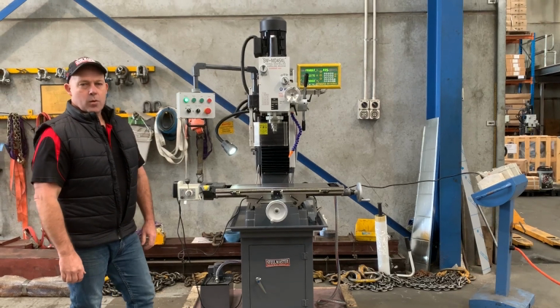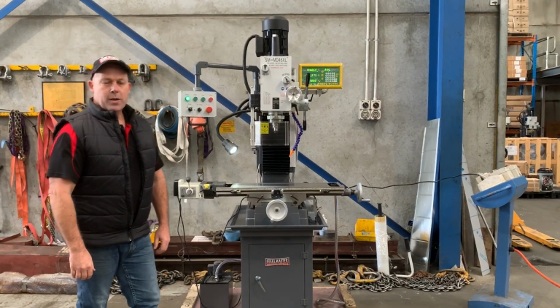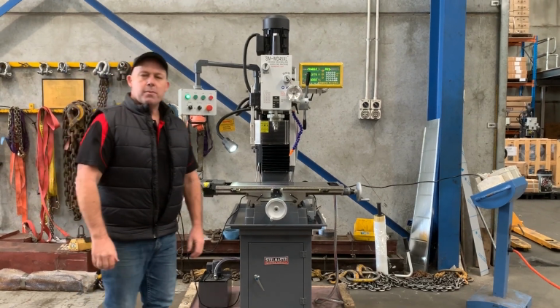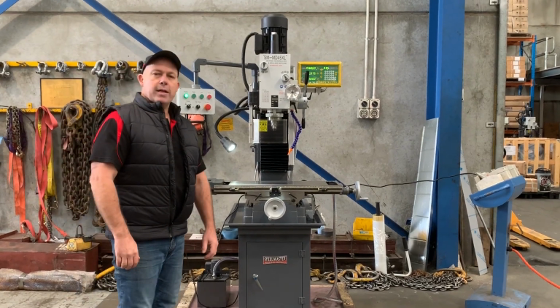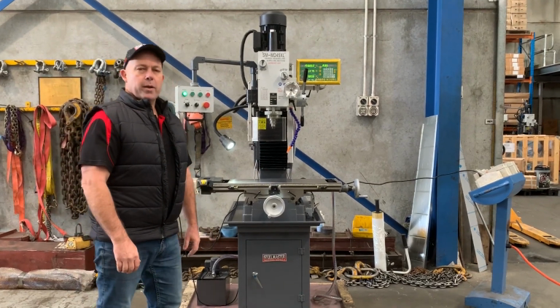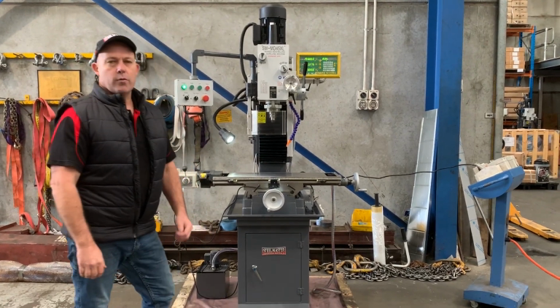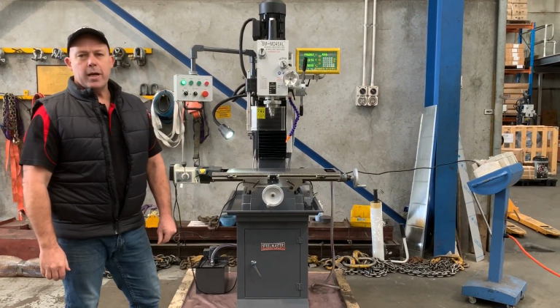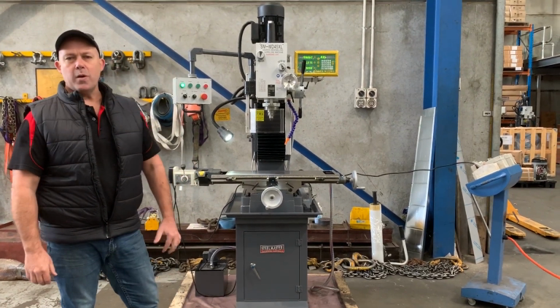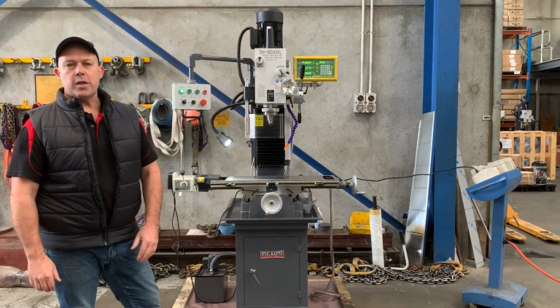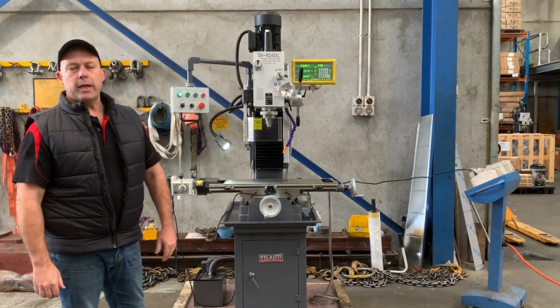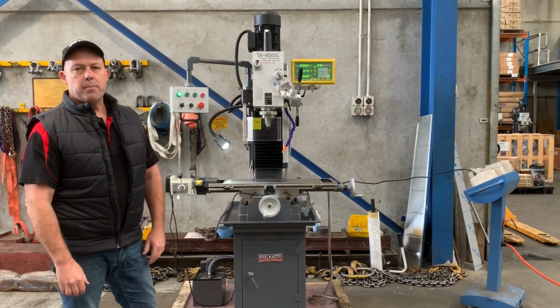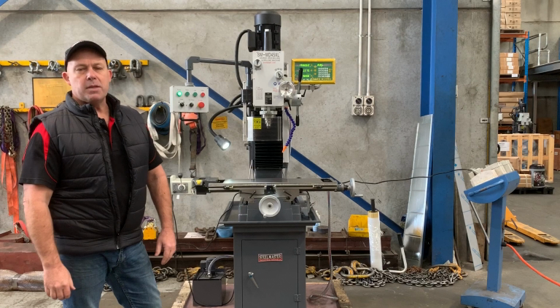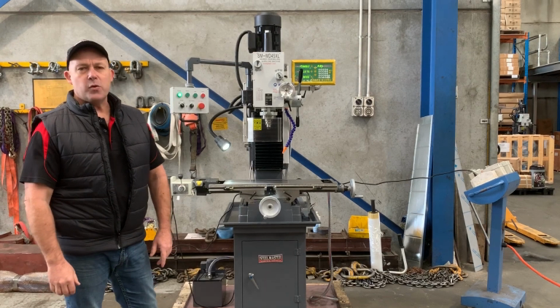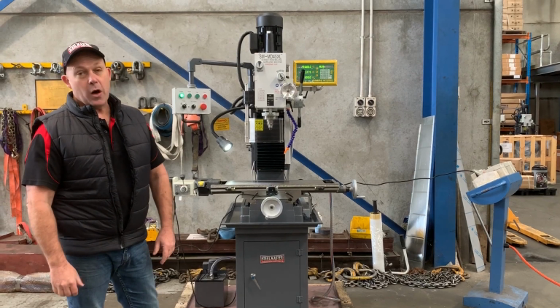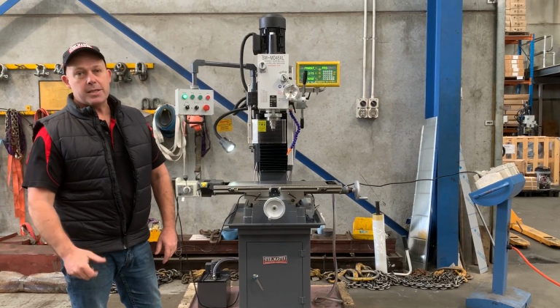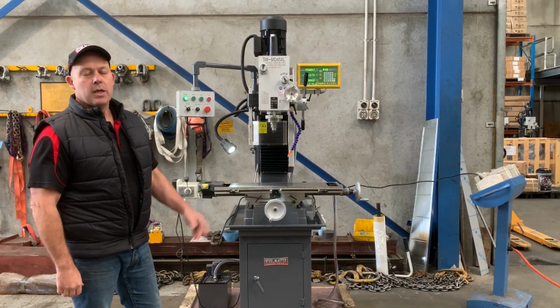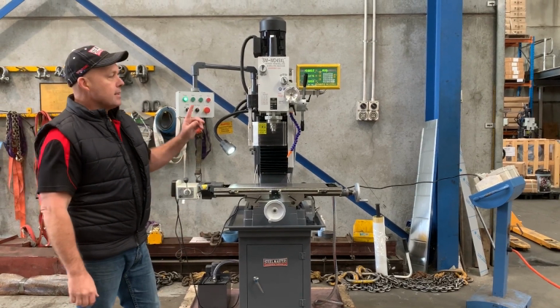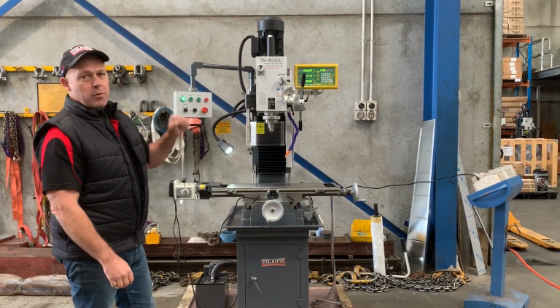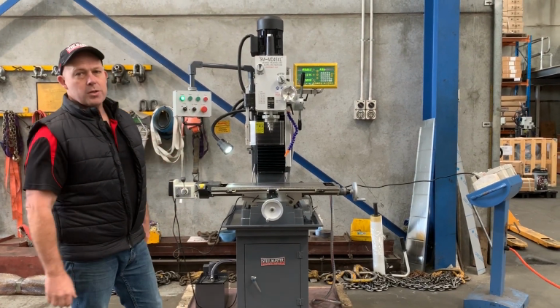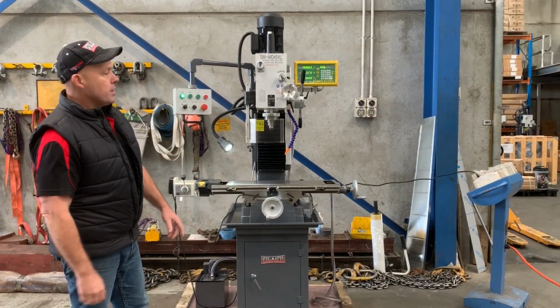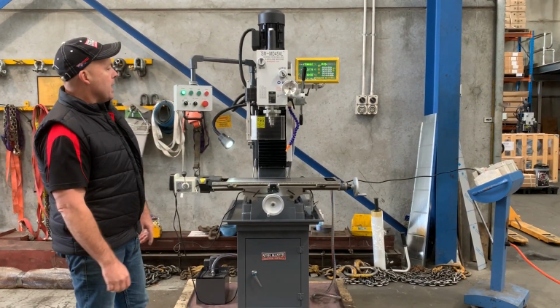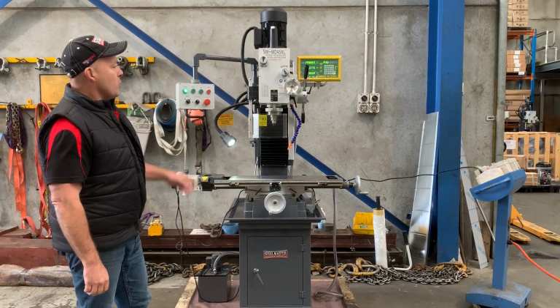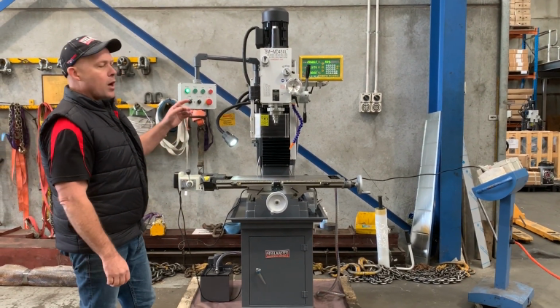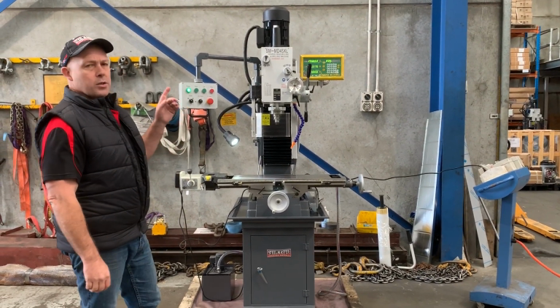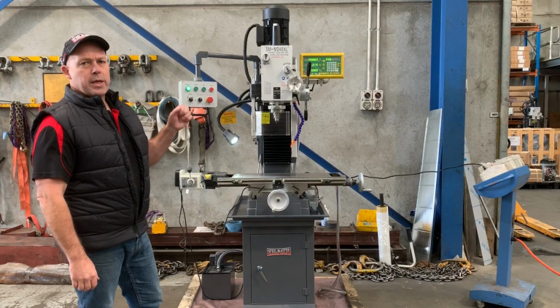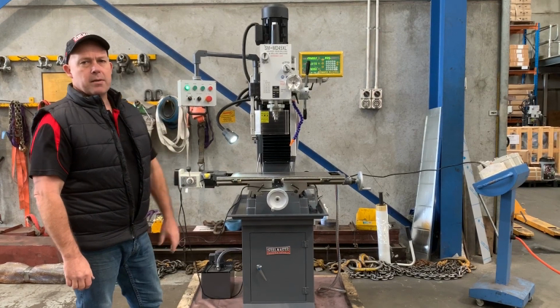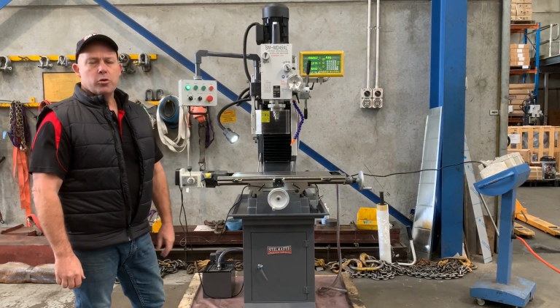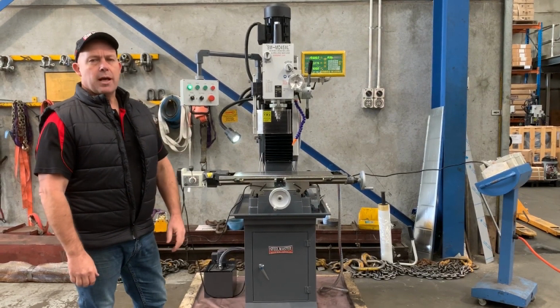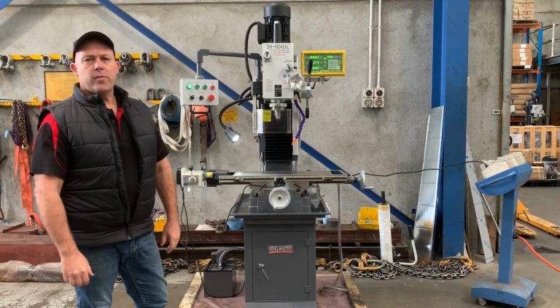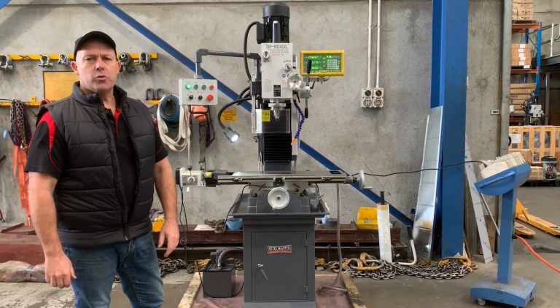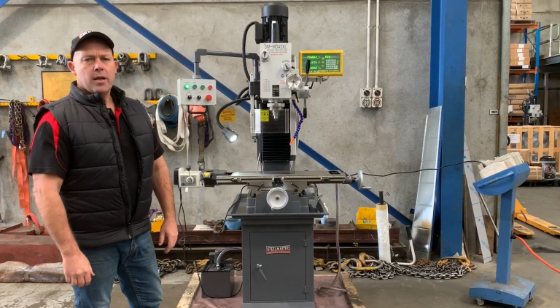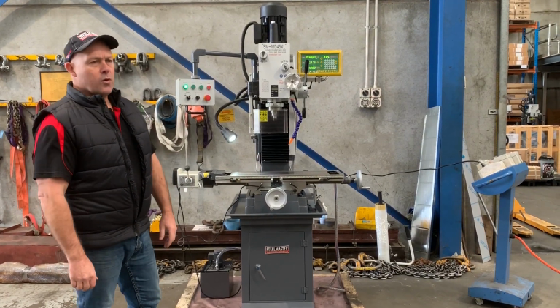Welcome to Asset Plate Machinery. Today we're going to overview our Stoolmaster Industrial SM MD45 XL DRO. This MD45 is an all-geared head mill drill and it's the largest of our mill drills that we offer.